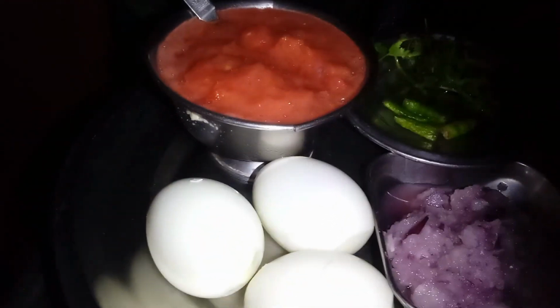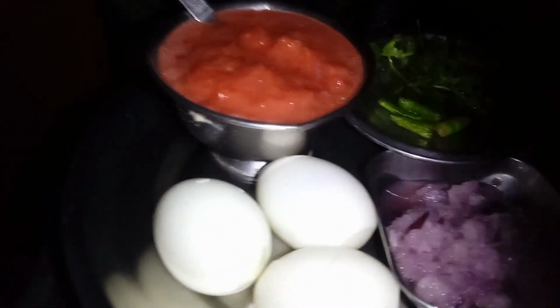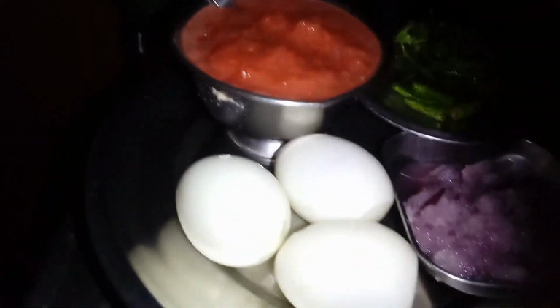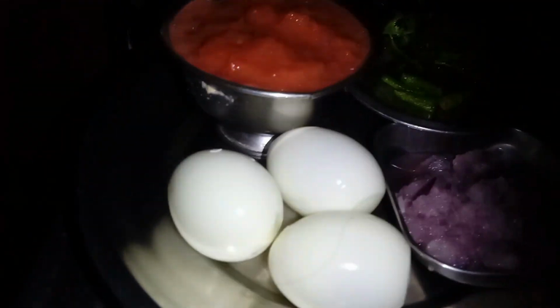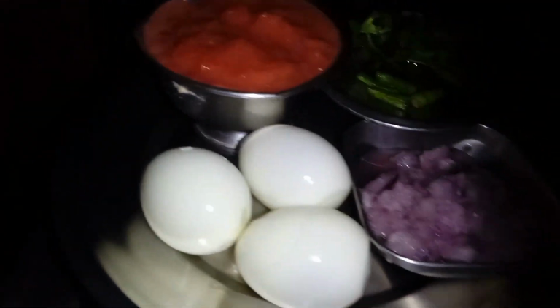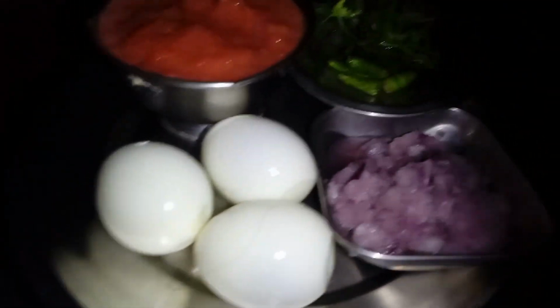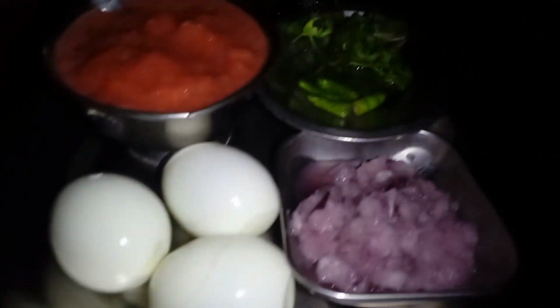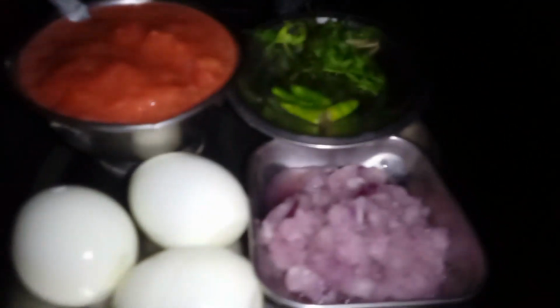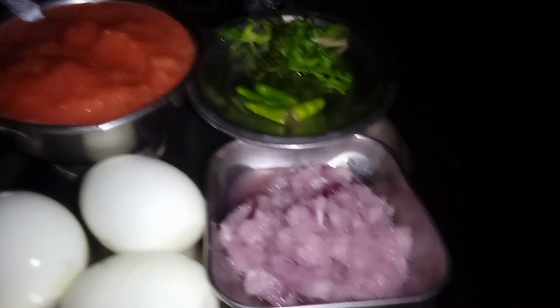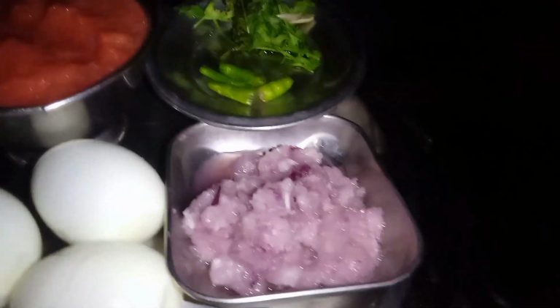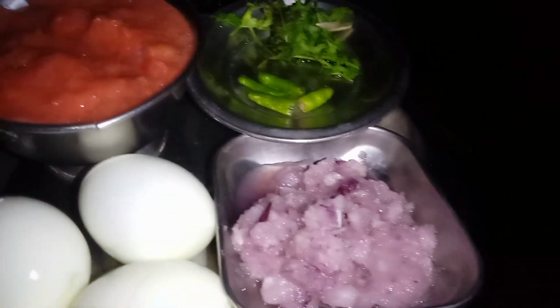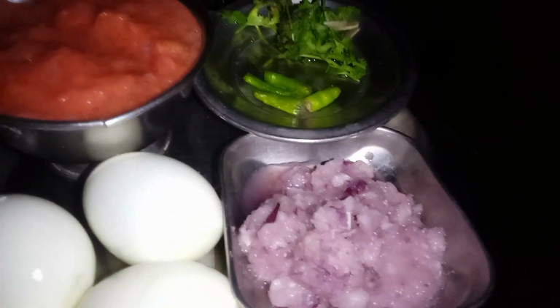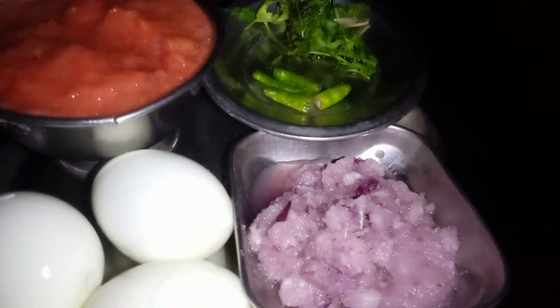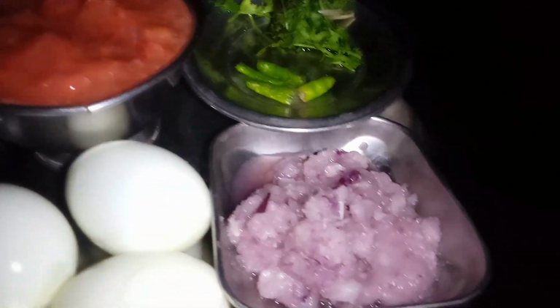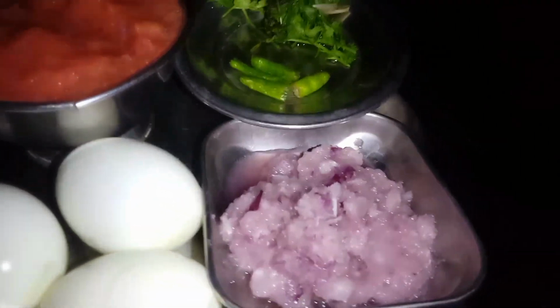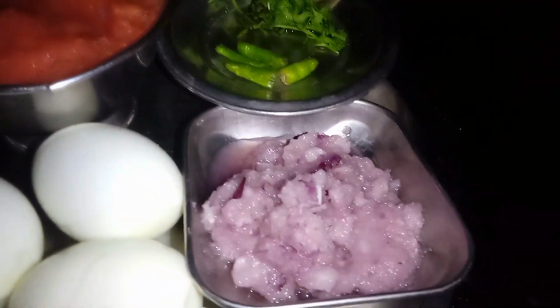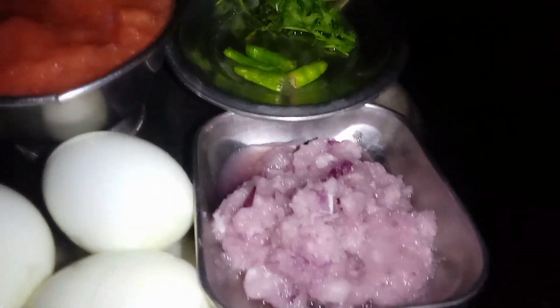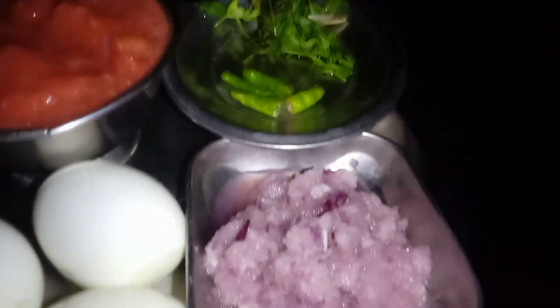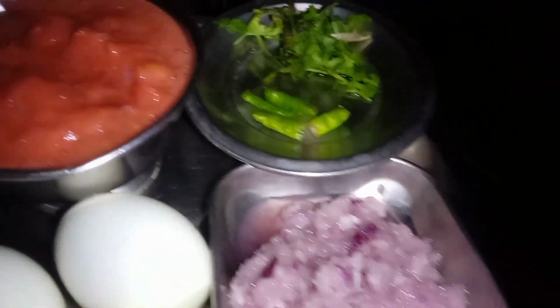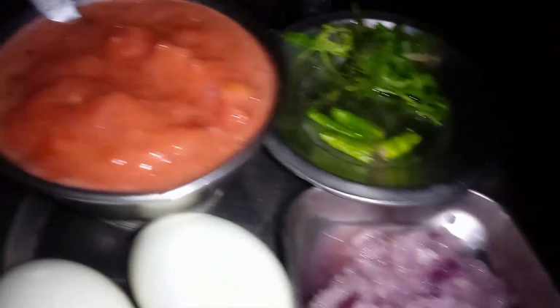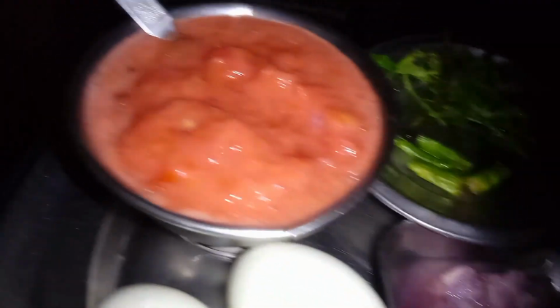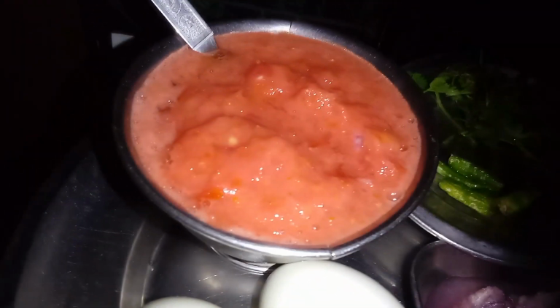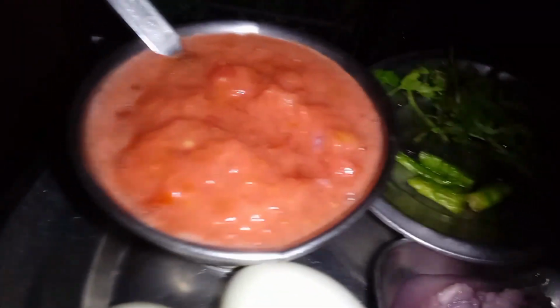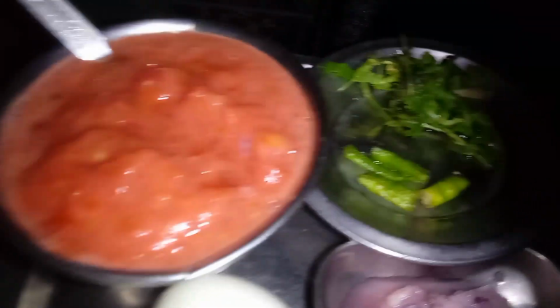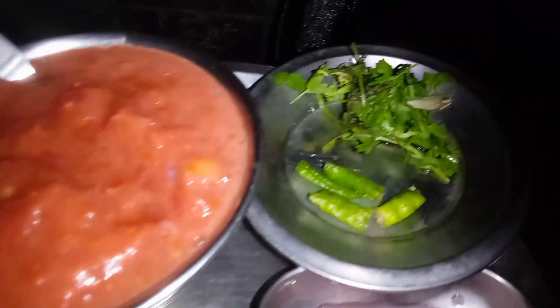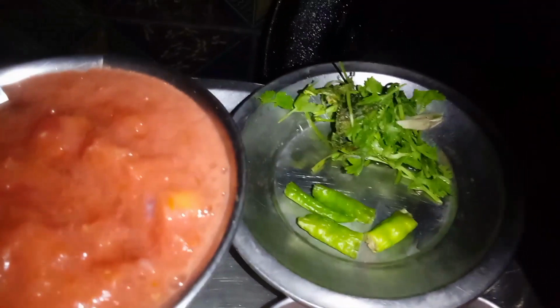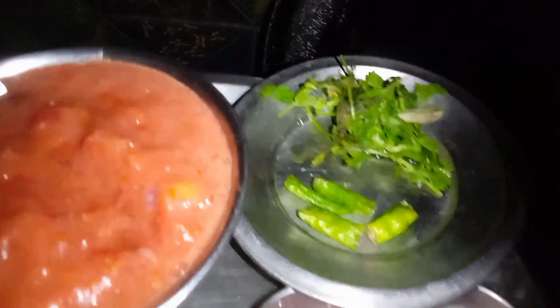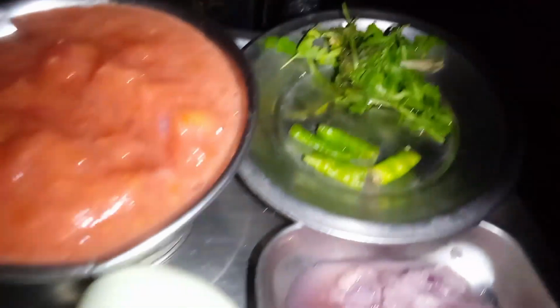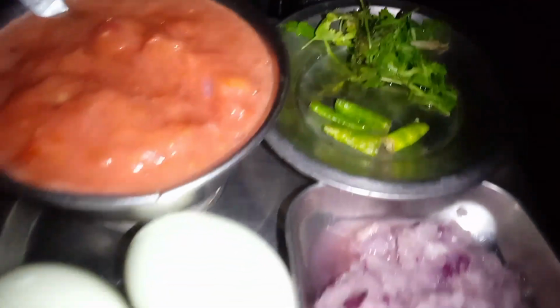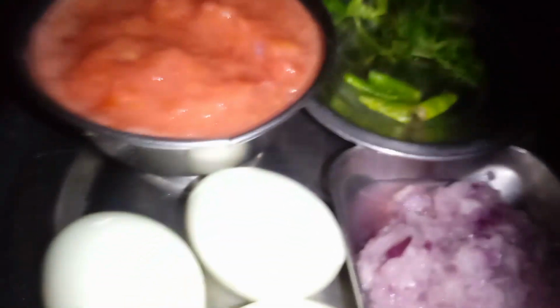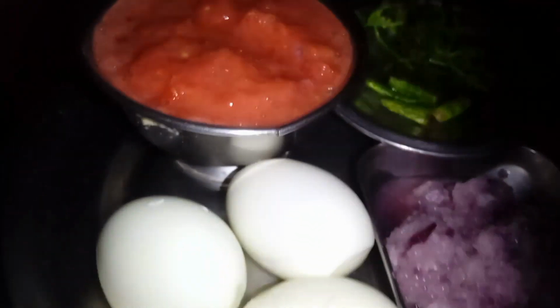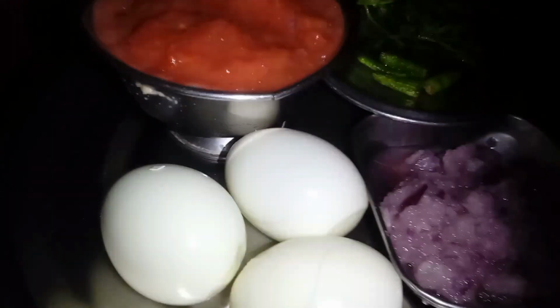I am using boiled eggs for this. We are adding tomato, and some onions and some garlic. Next,